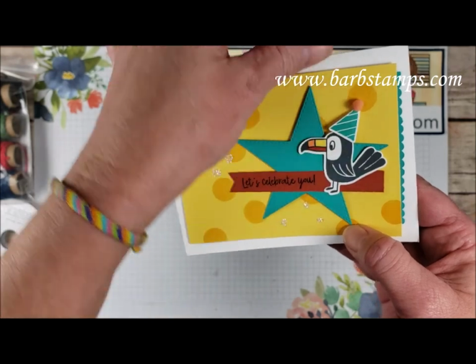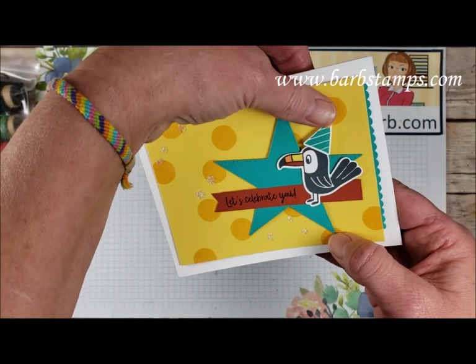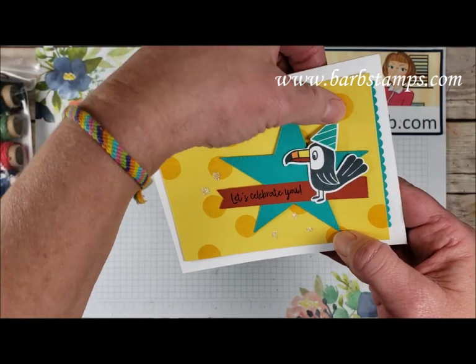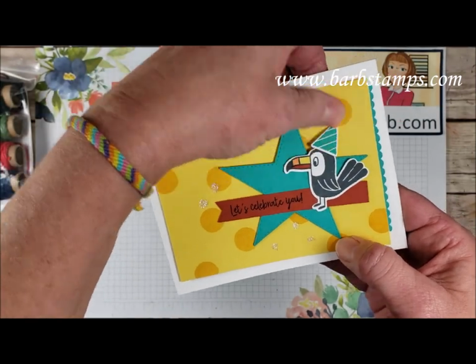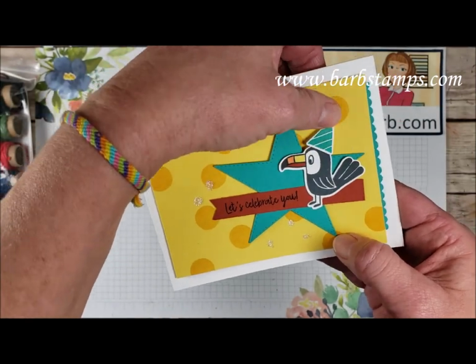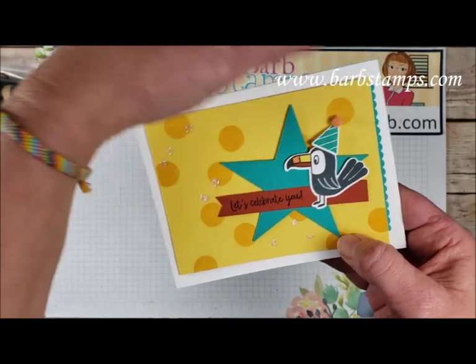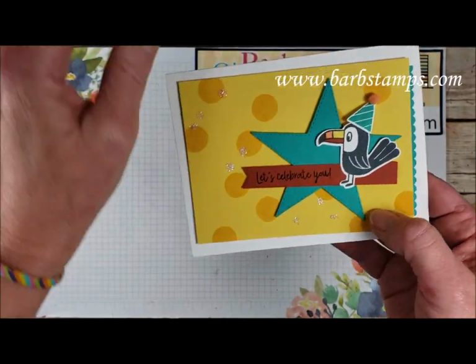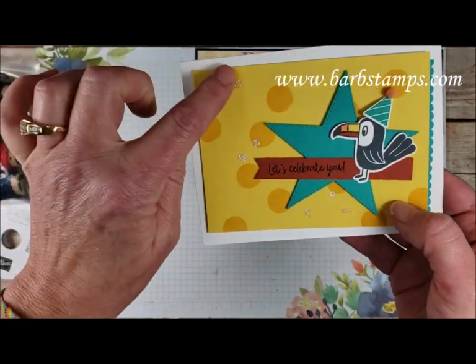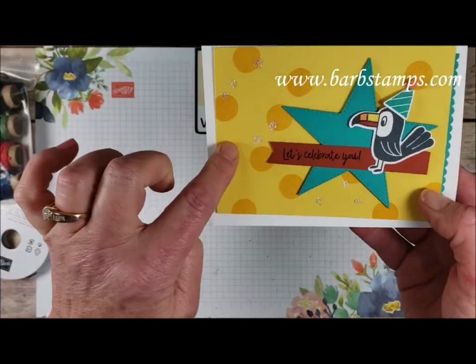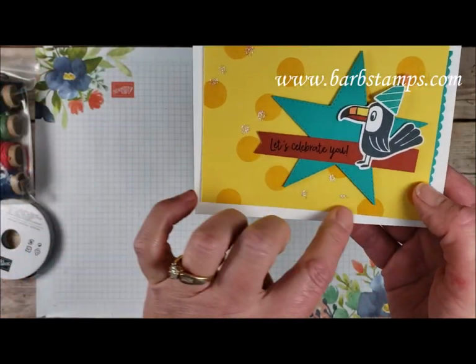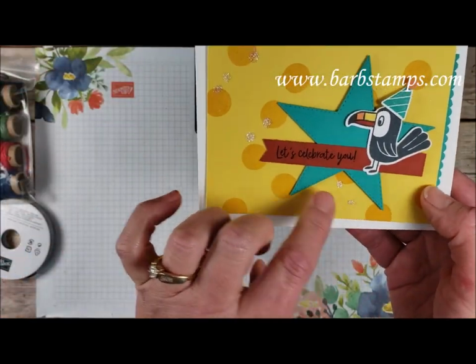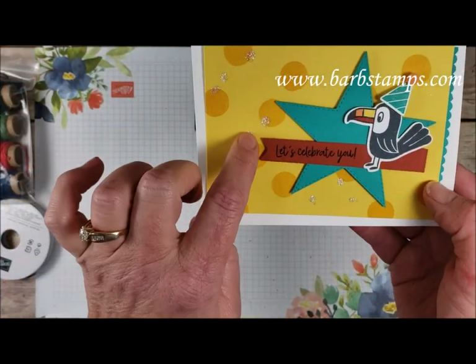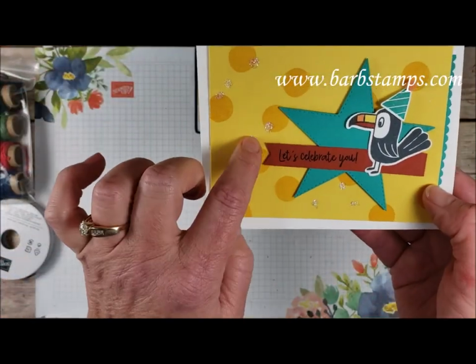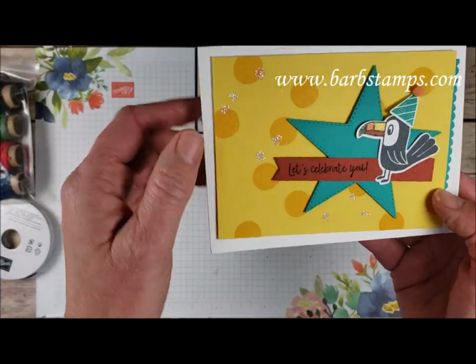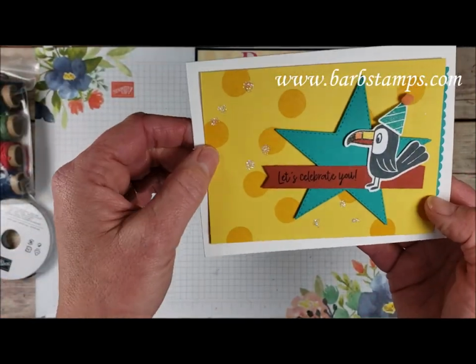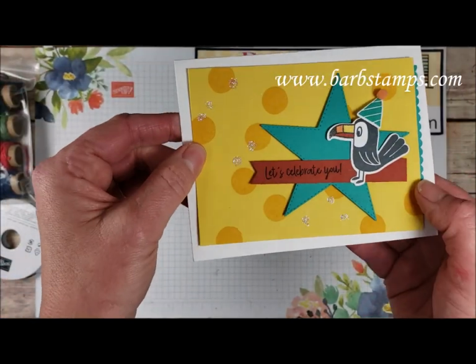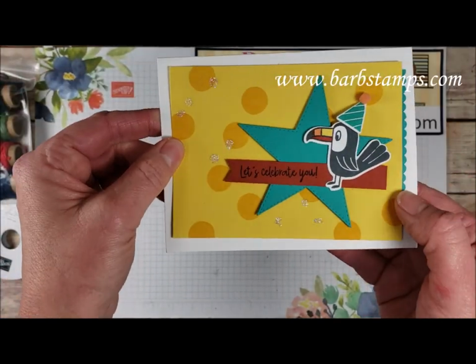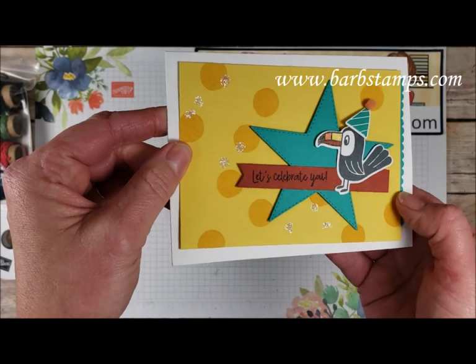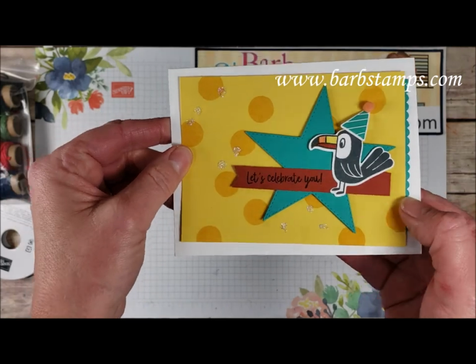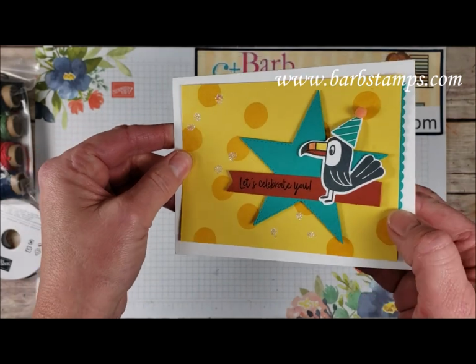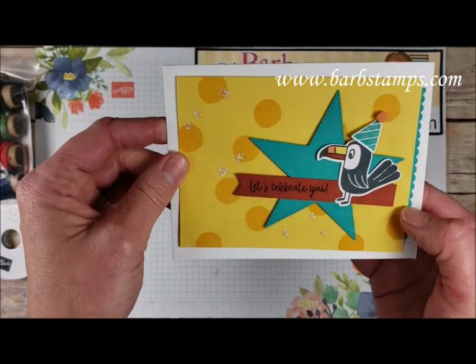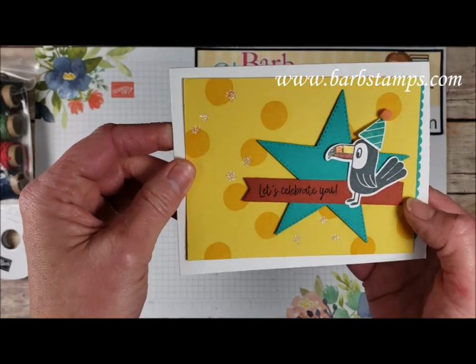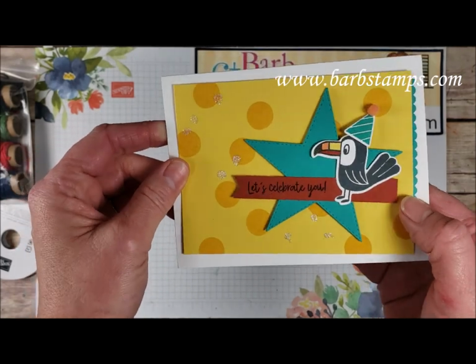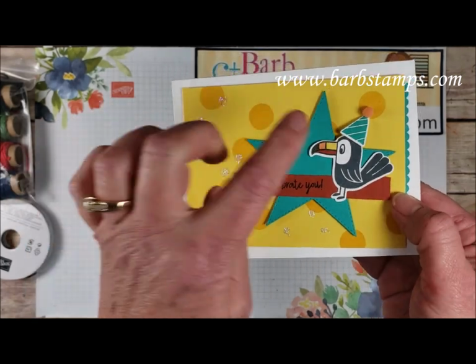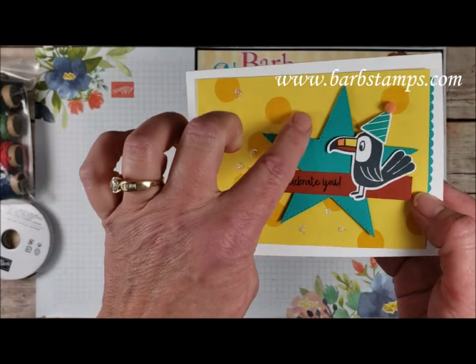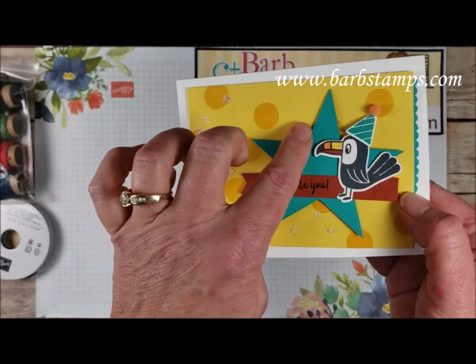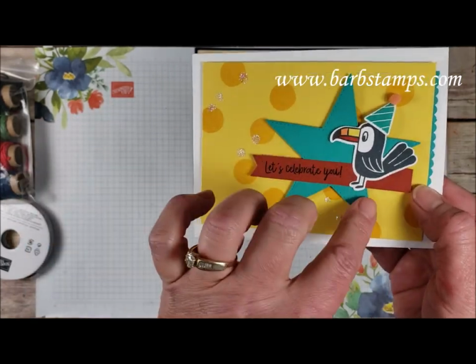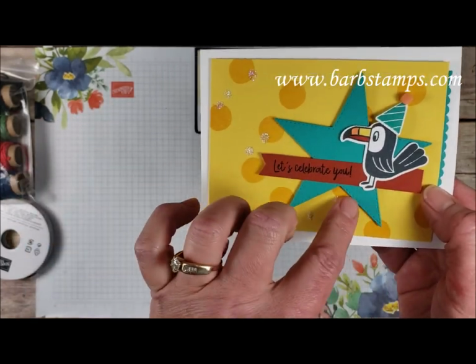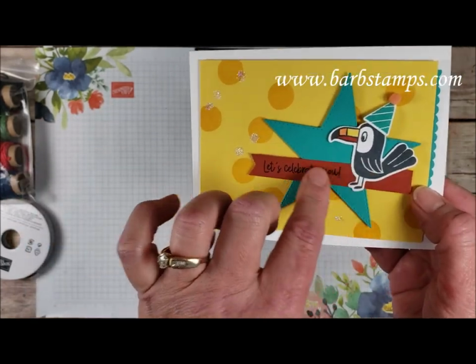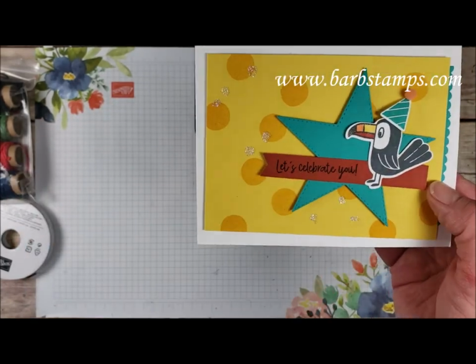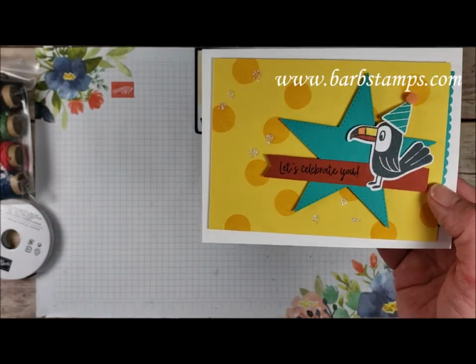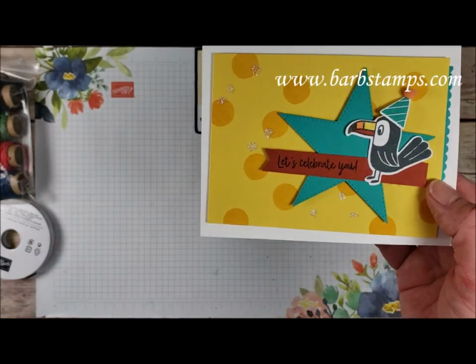His little party hat ball is falling off. And then there's just a bunch of glue dots with our Dazzling Diamonds glitter all over there. And then of course we have our star die and then the sentiment.